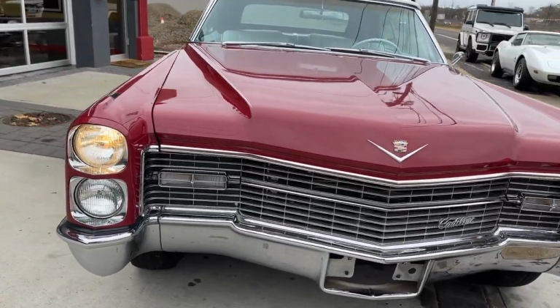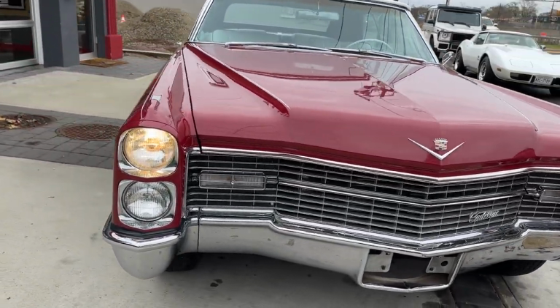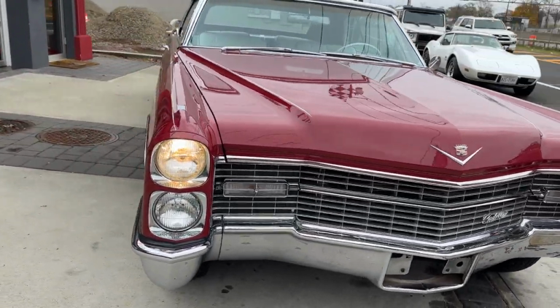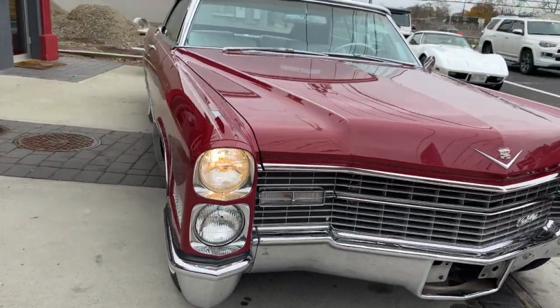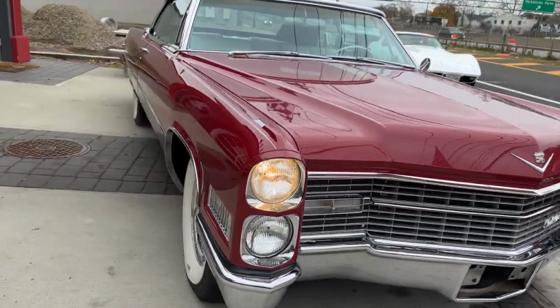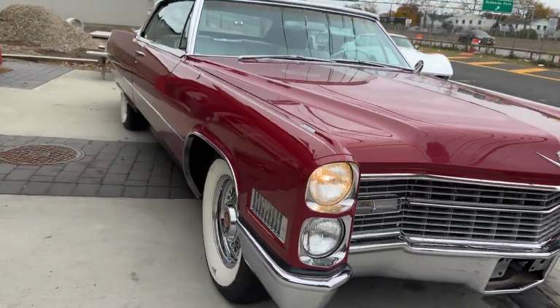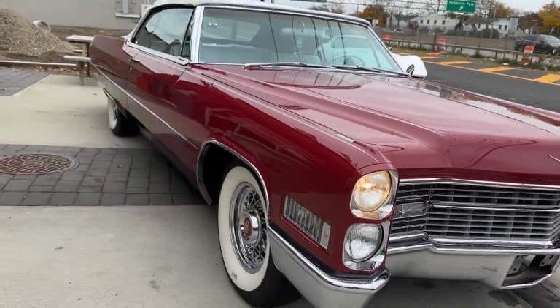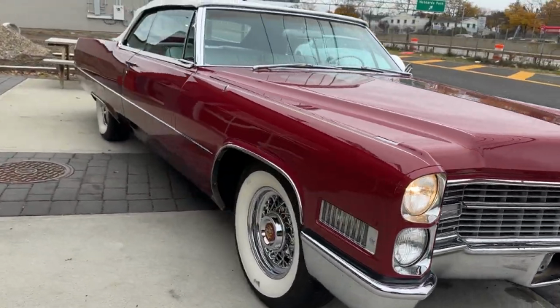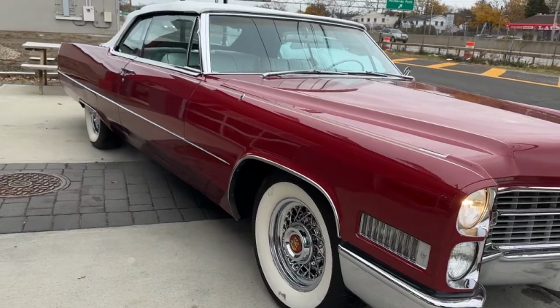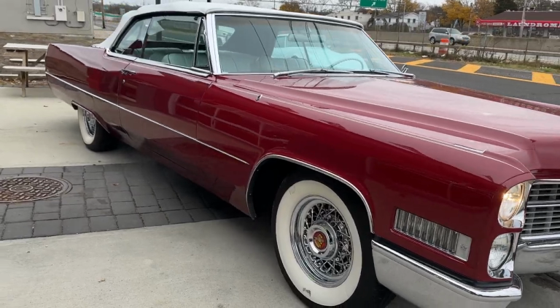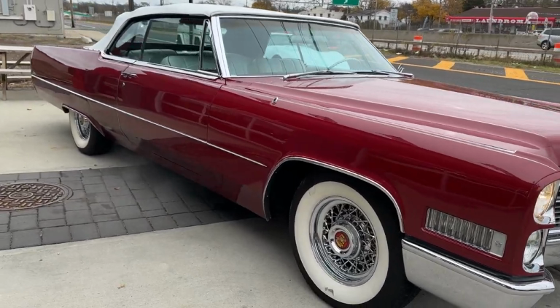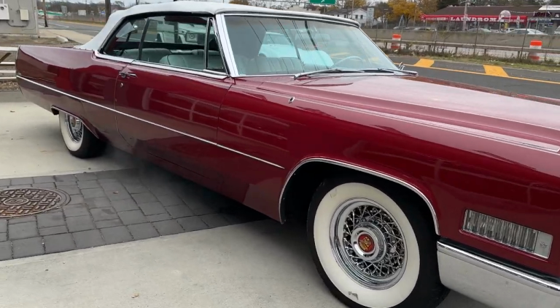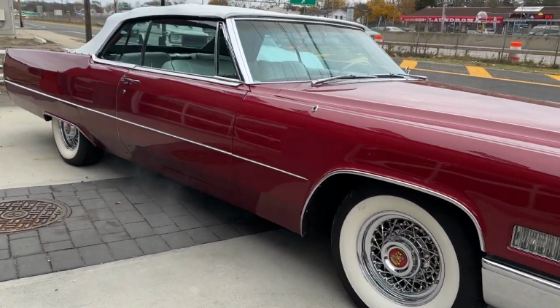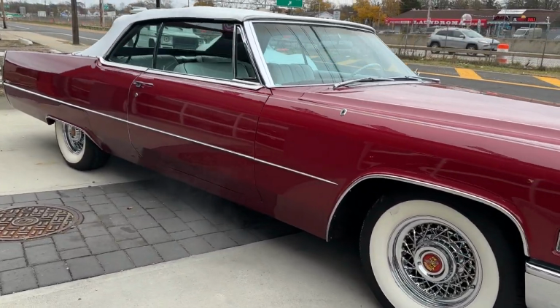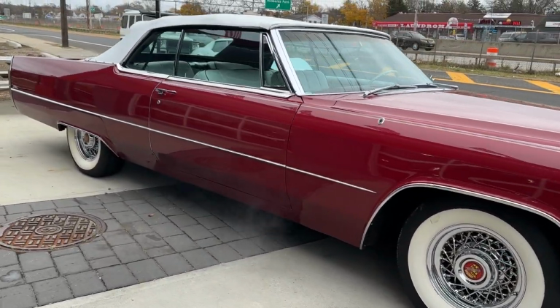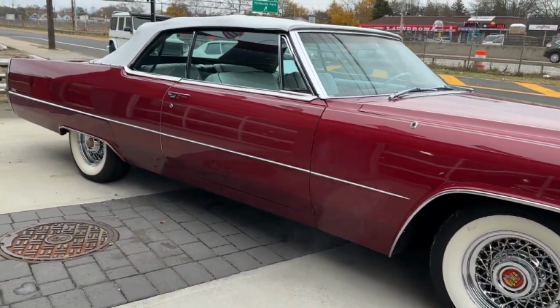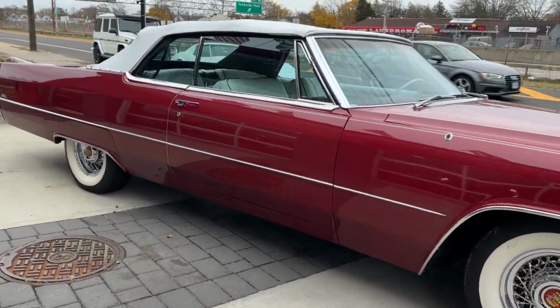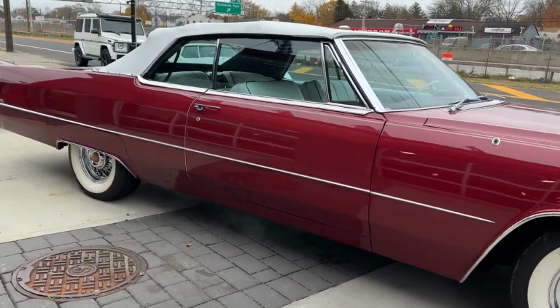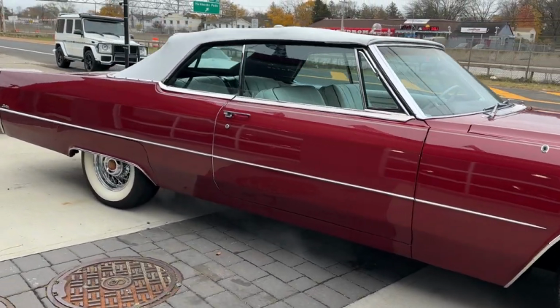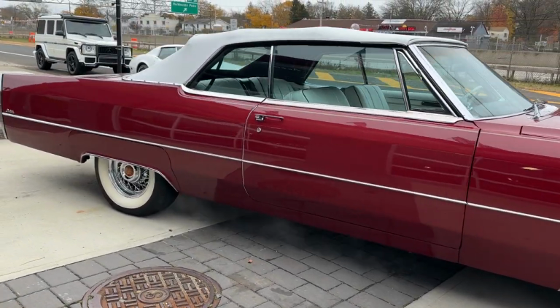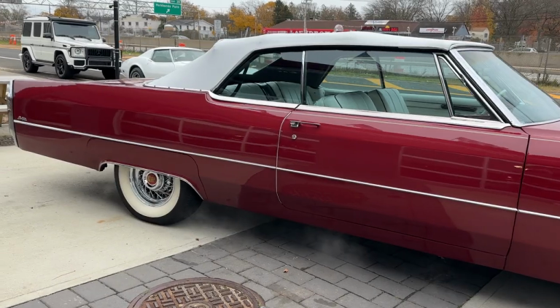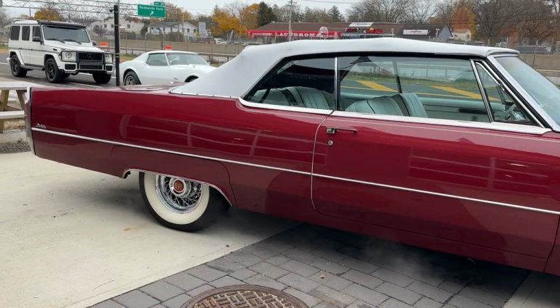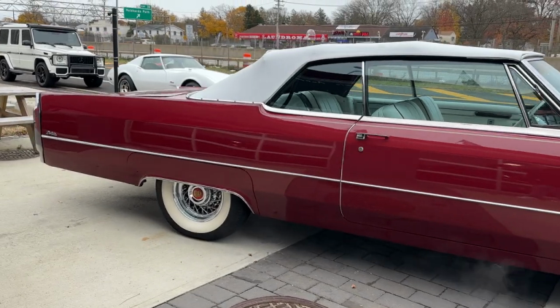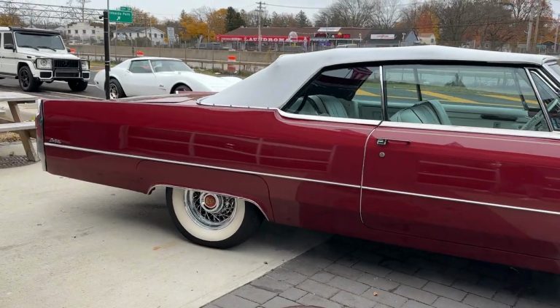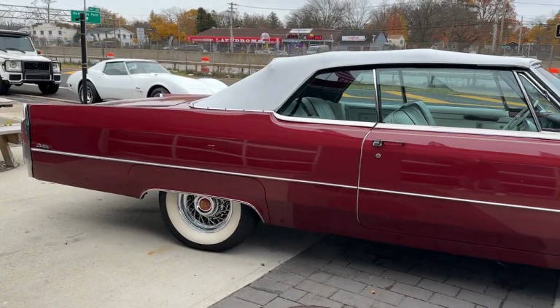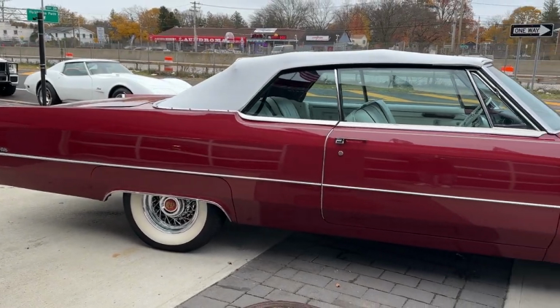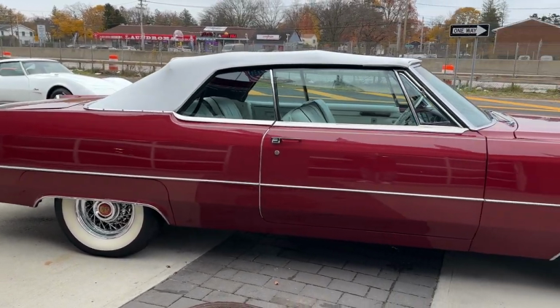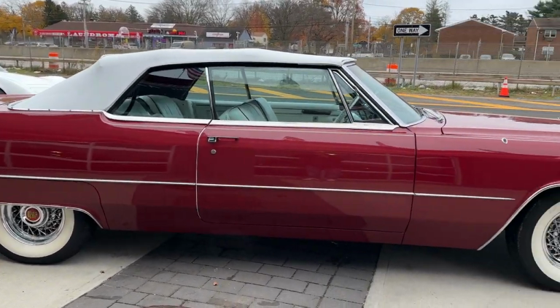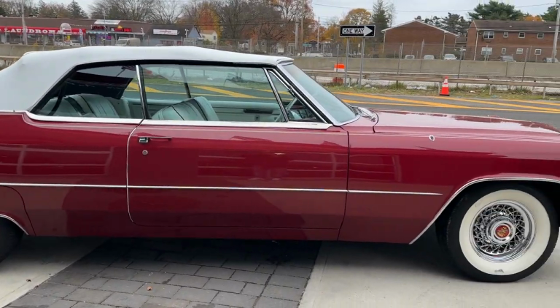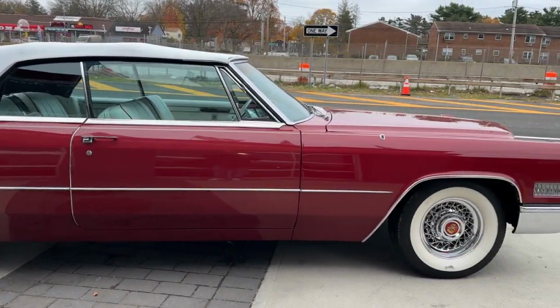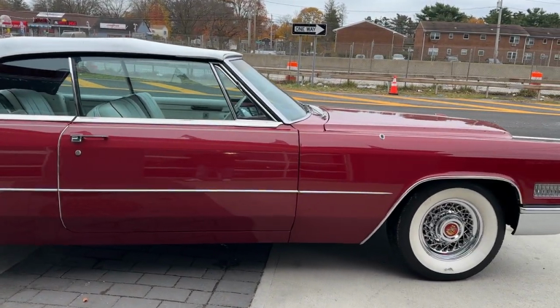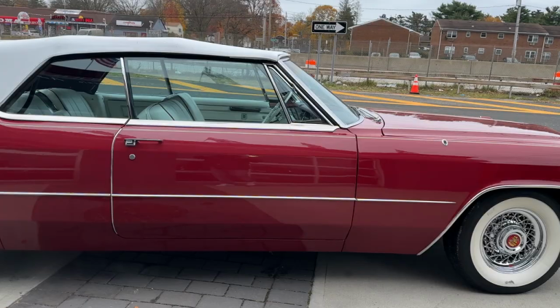It has AC, power seat, power windows, real spoke wheels with the gangster whites — you gotta love that look. Just a really beautiful car, straight as an arrow.